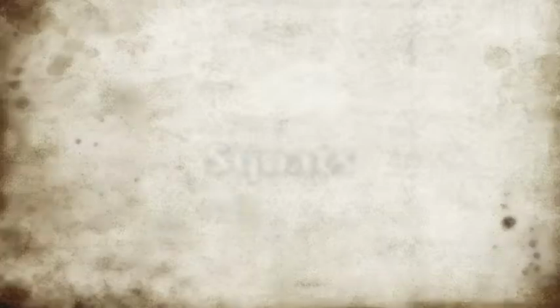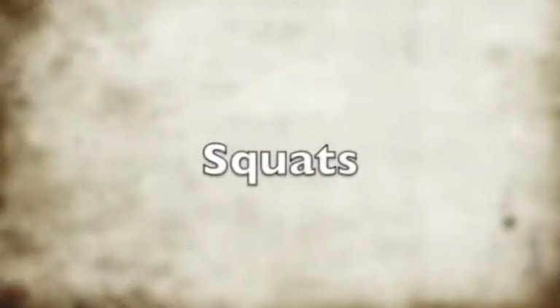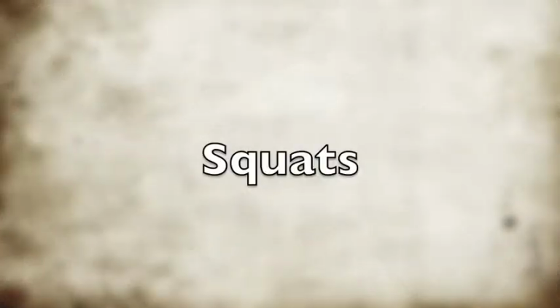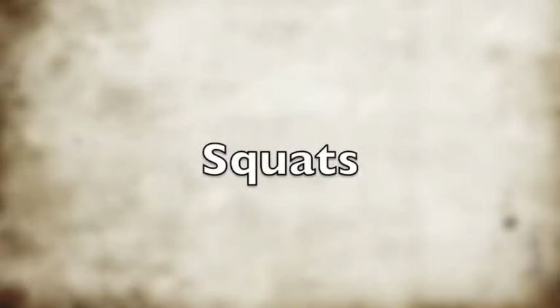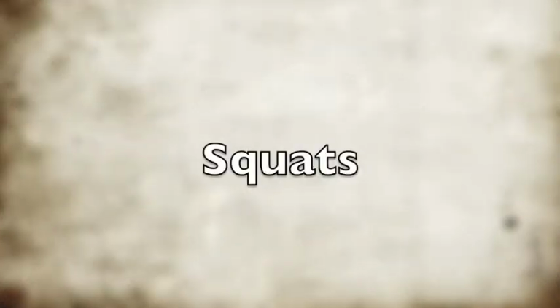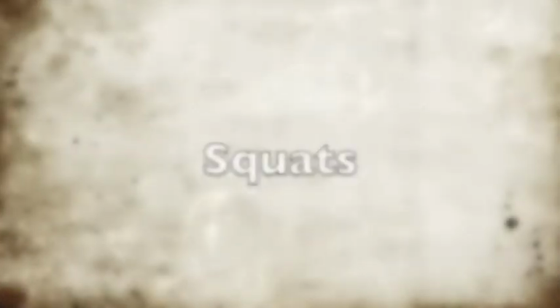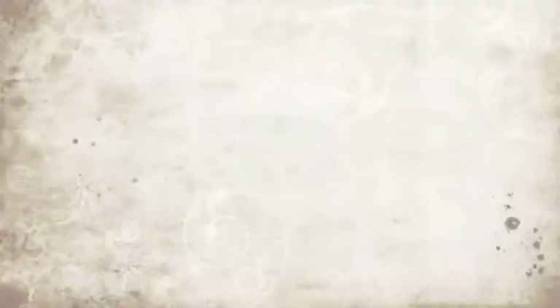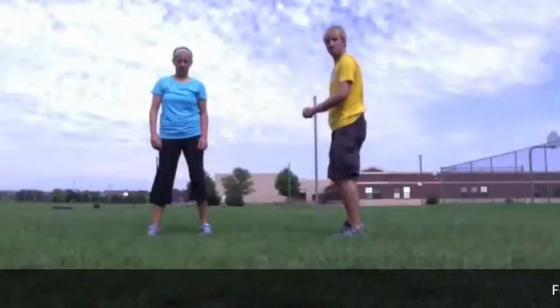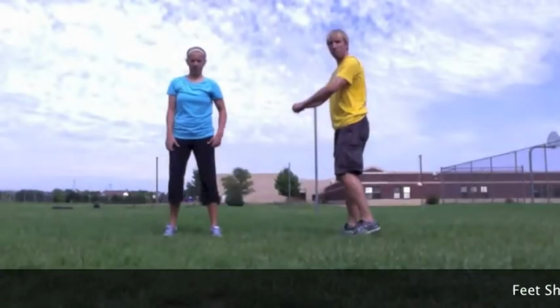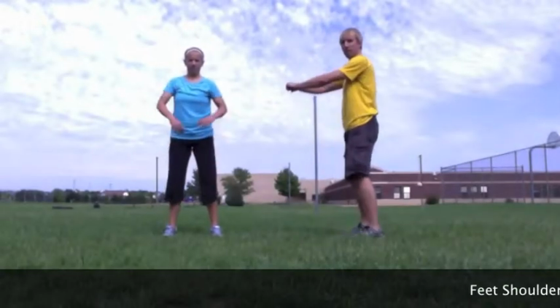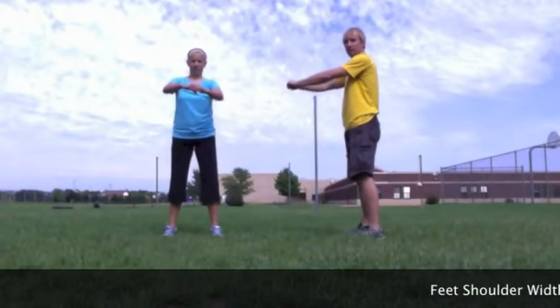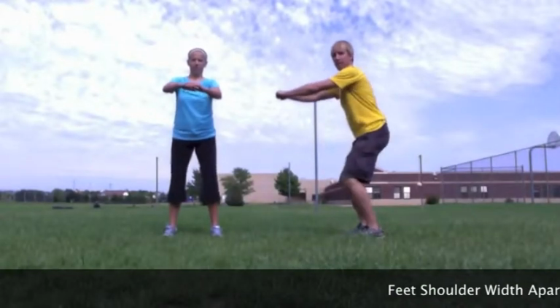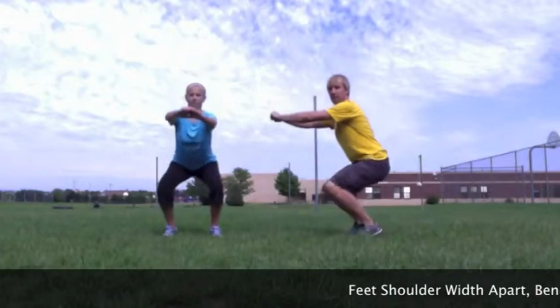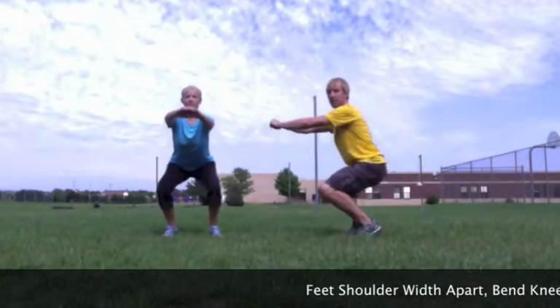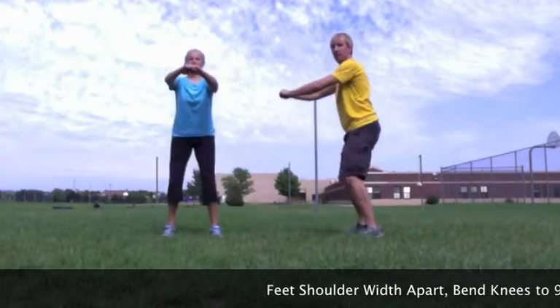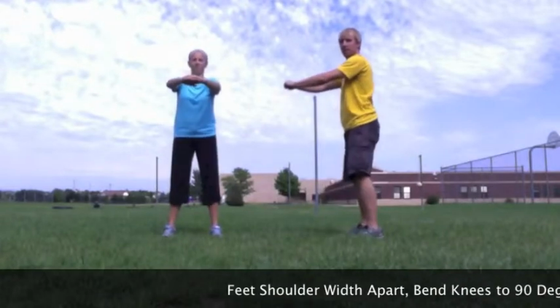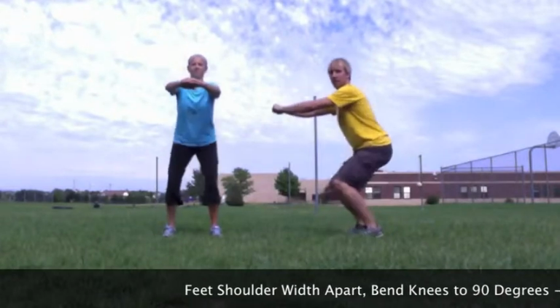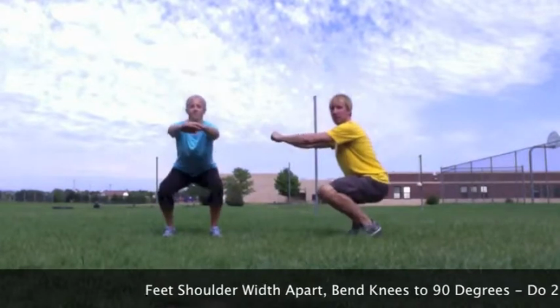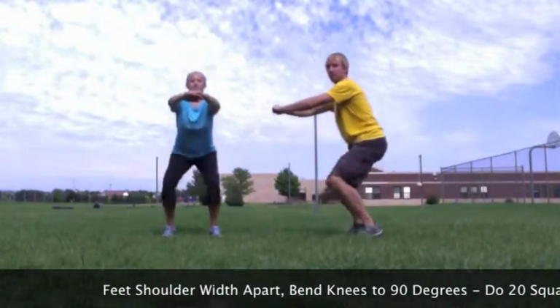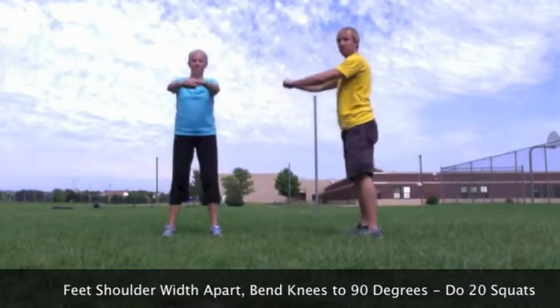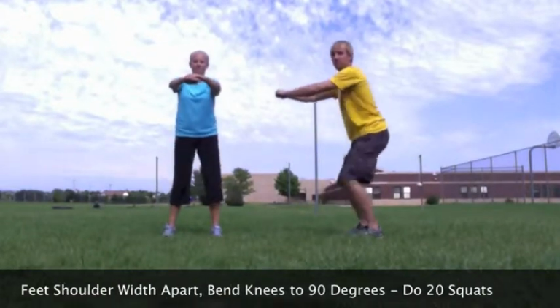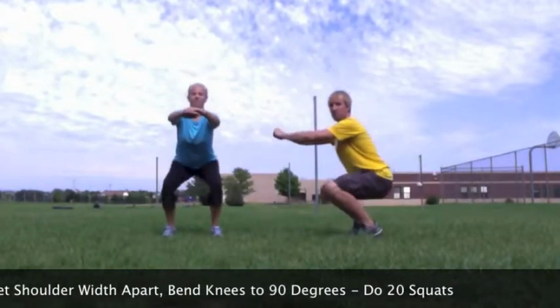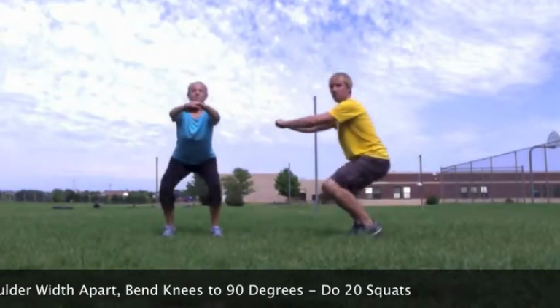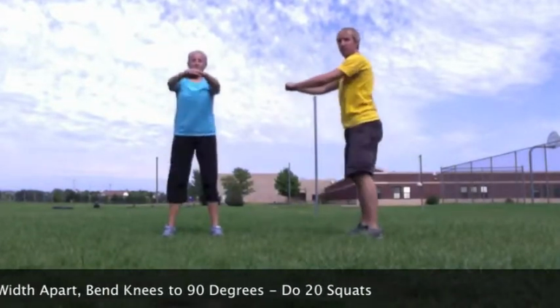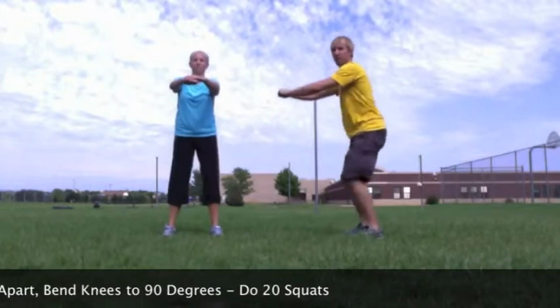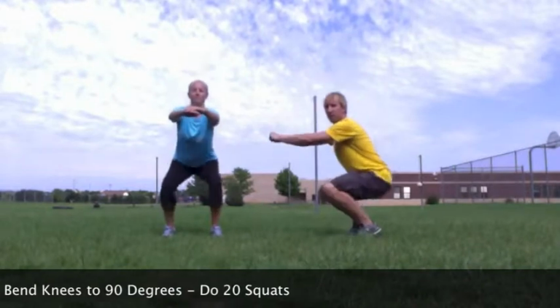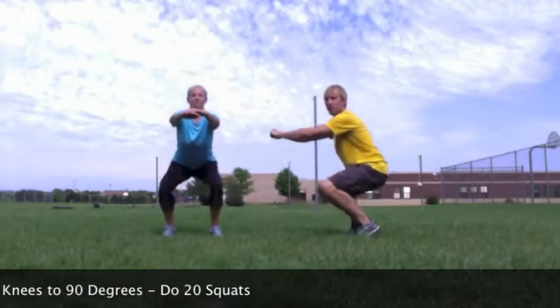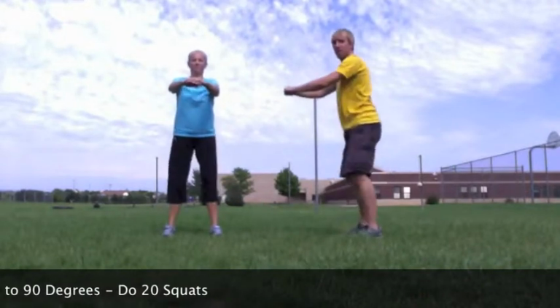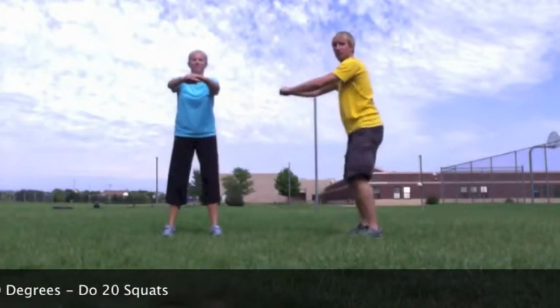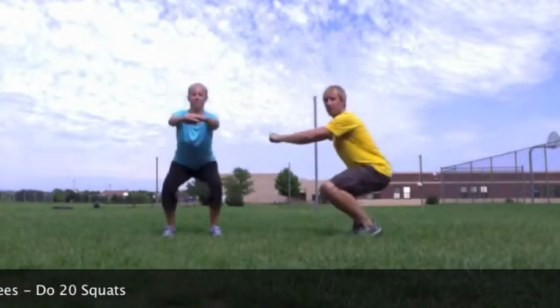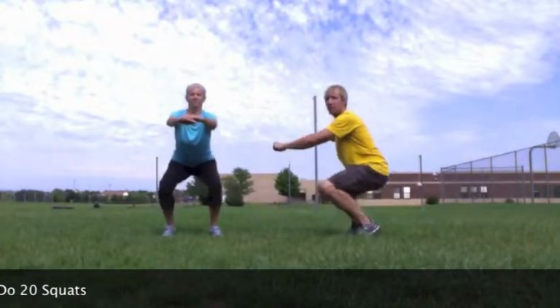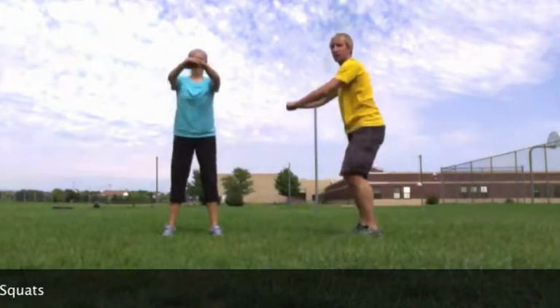Alright, here are squats. Just make sure you've got your feet shoulder-width apart. You can have your arms out in front of you or behind your head, and bend your knees down to 90 degrees. Let's make sure we do 20 squats that are slow and controlled.